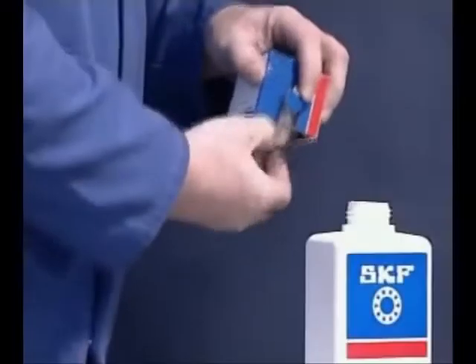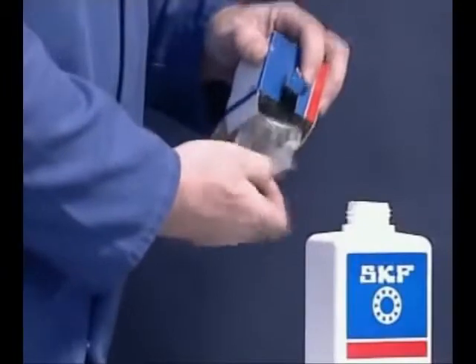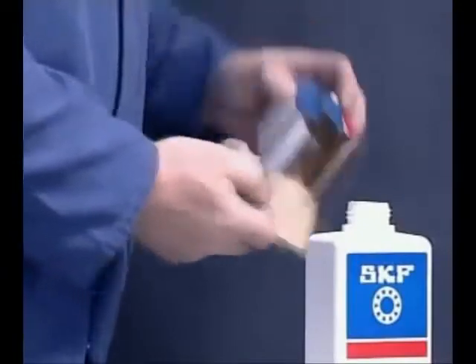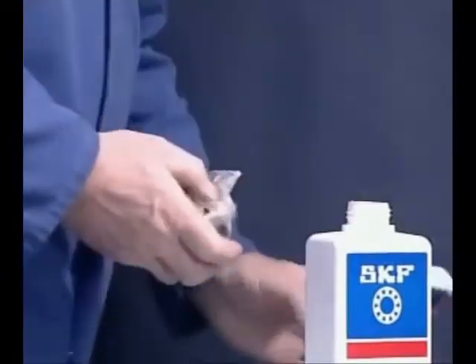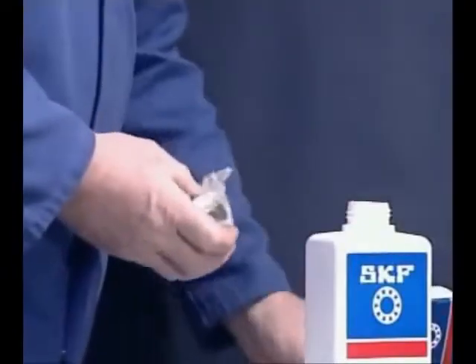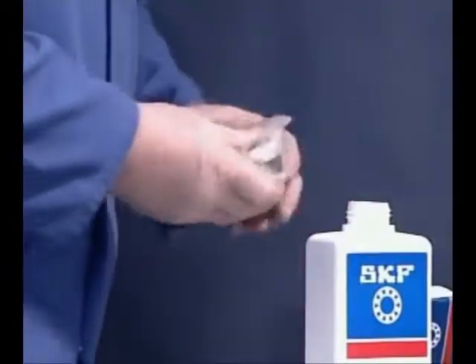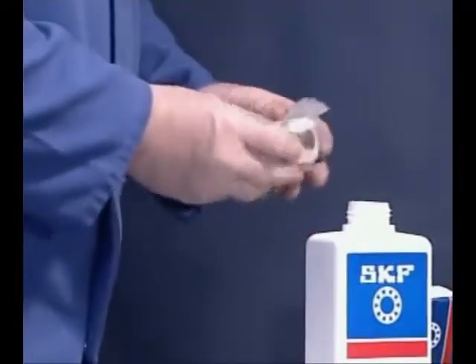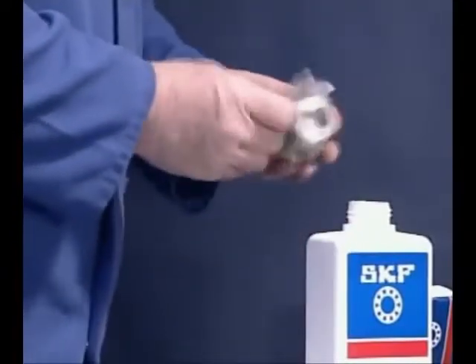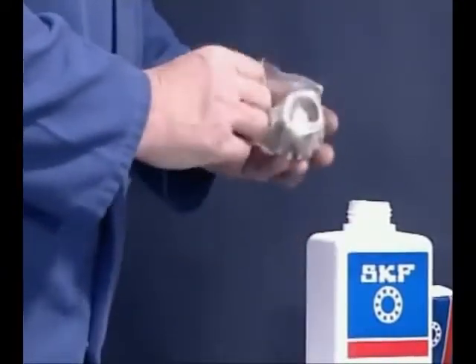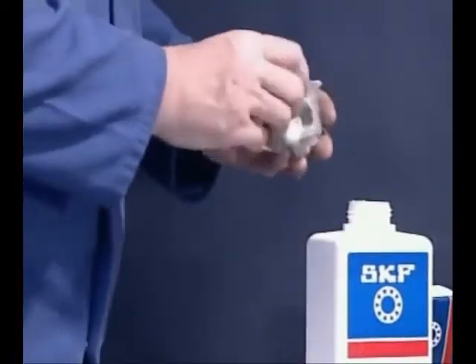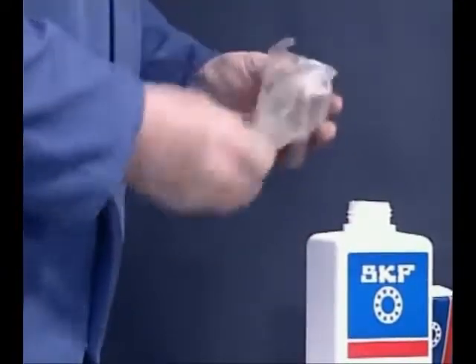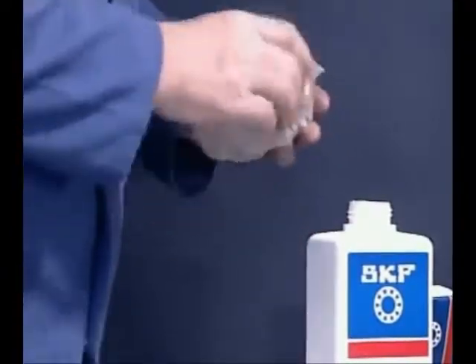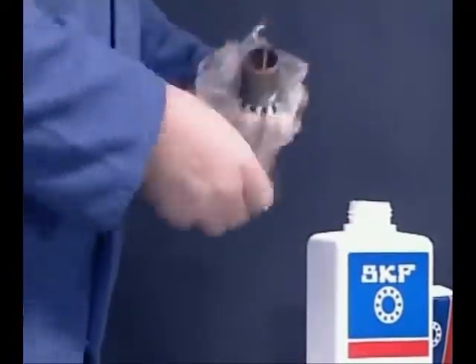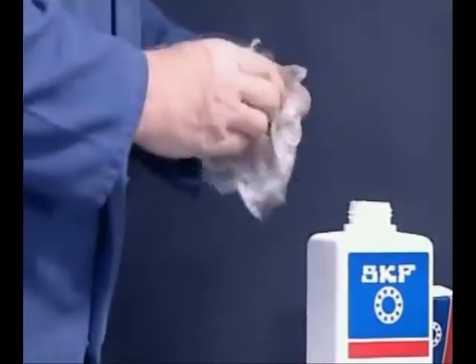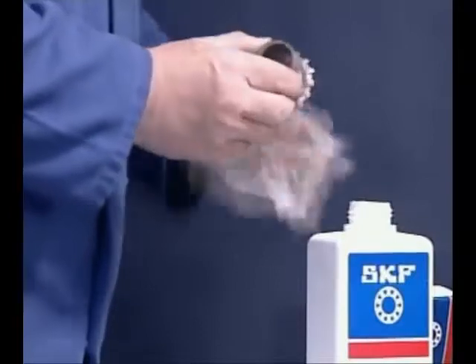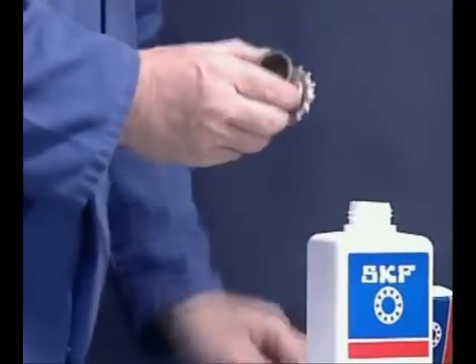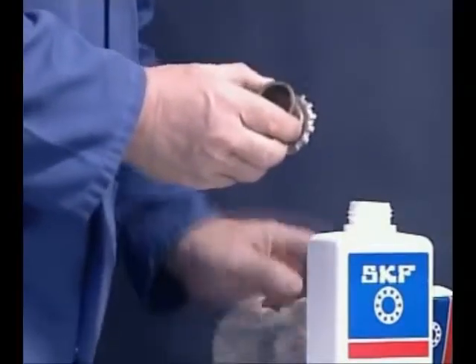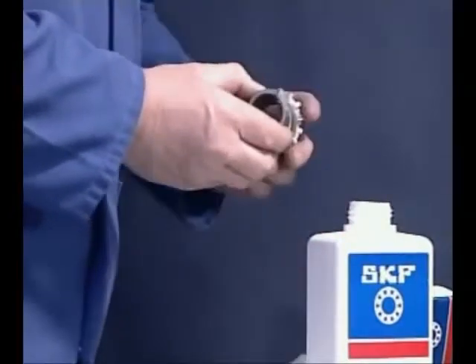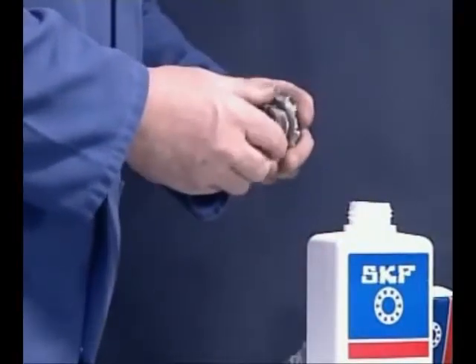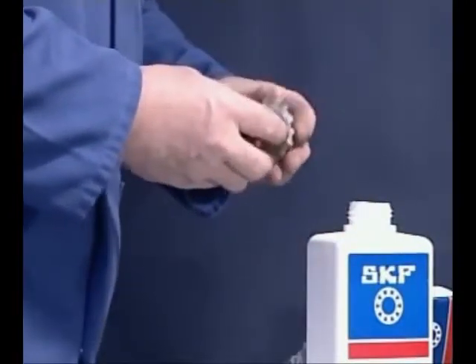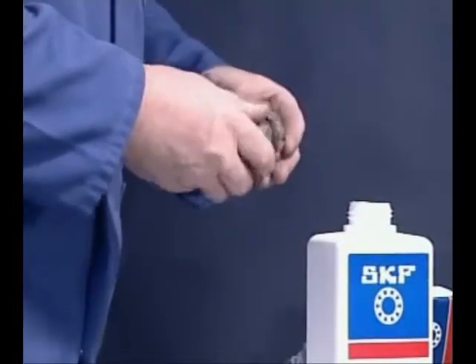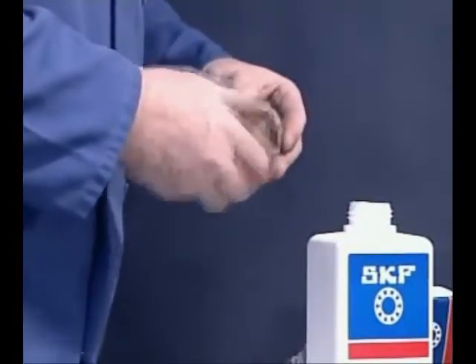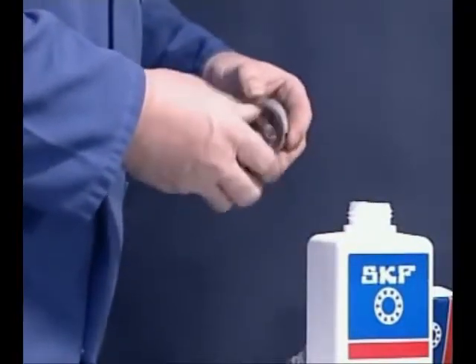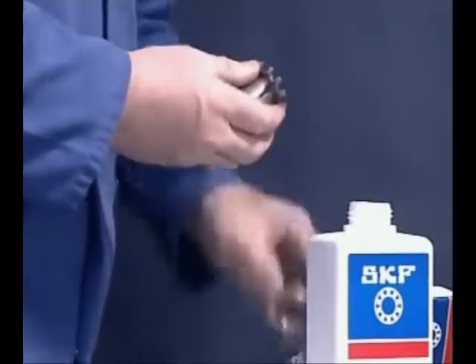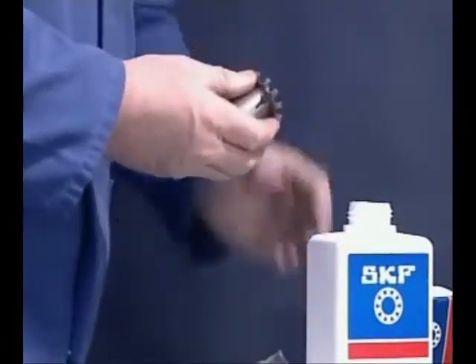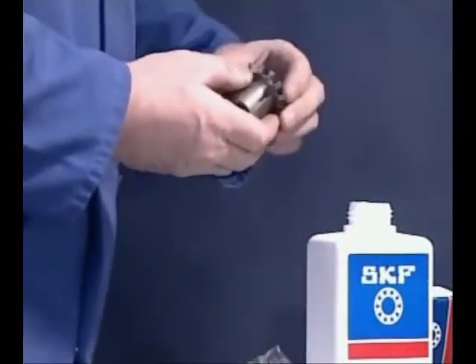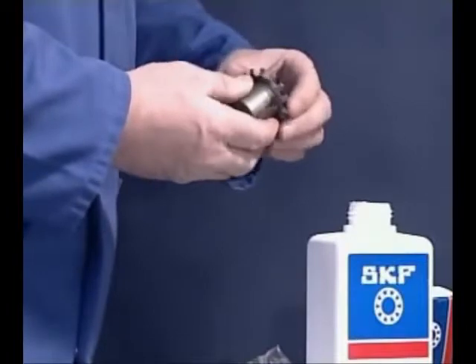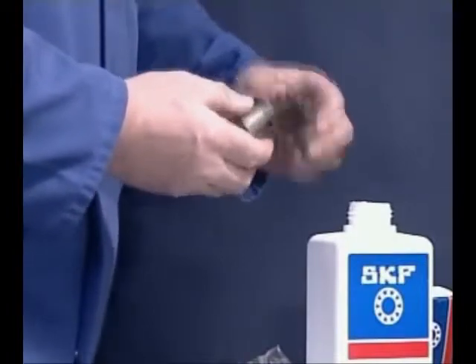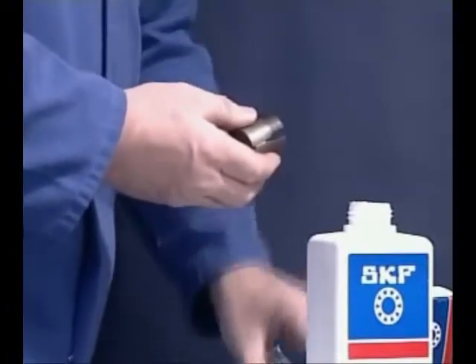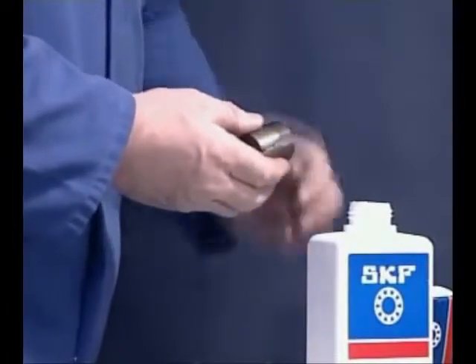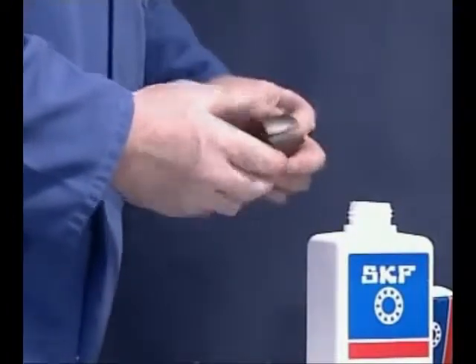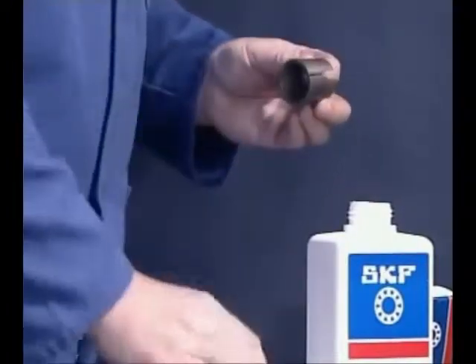Mounting Y-bearing units secured to the shaft with an adapter sleeve is a more complicated process. This method is also capable of accommodating reverse direction rotation and can run at higher speeds with smoother operation than the other methods.